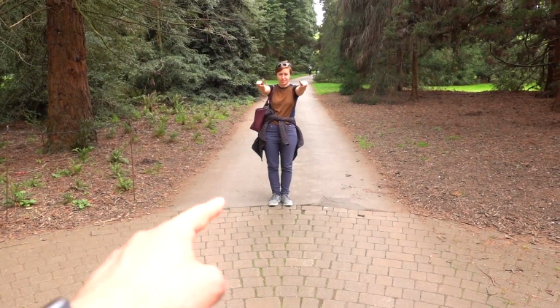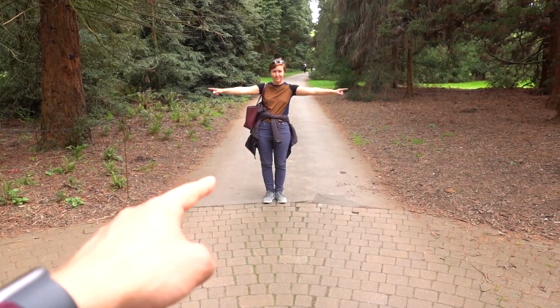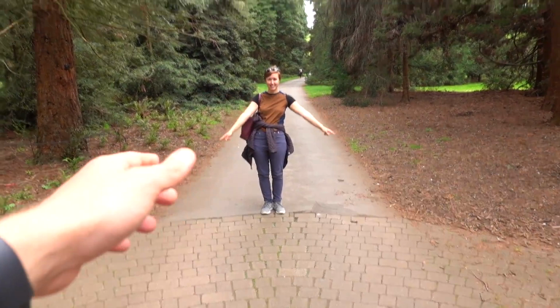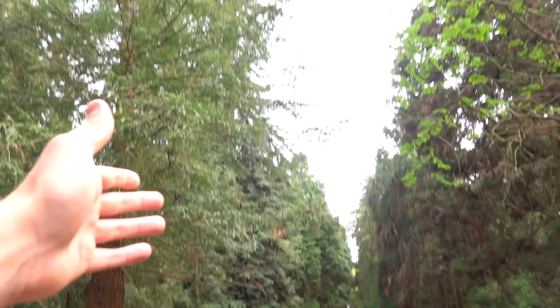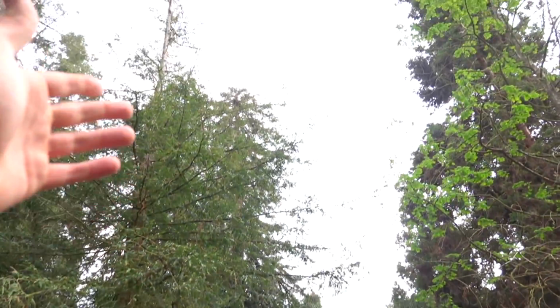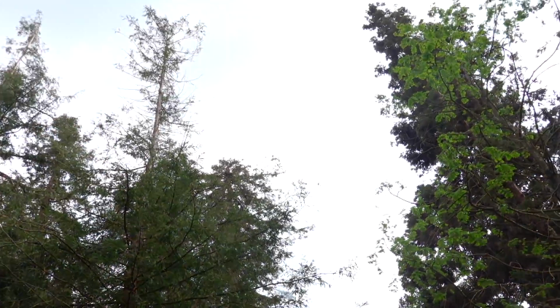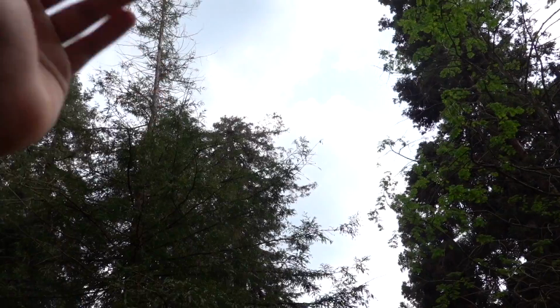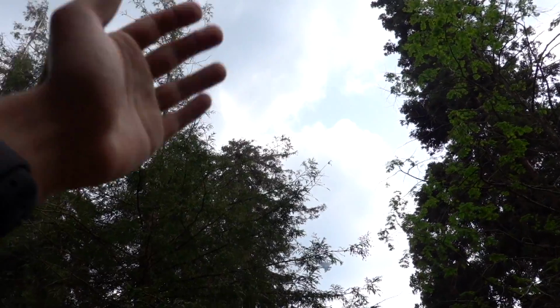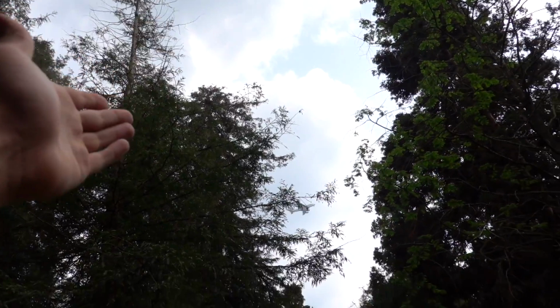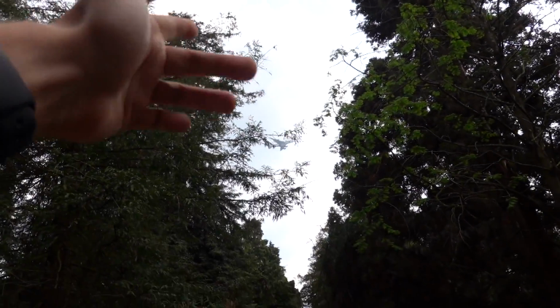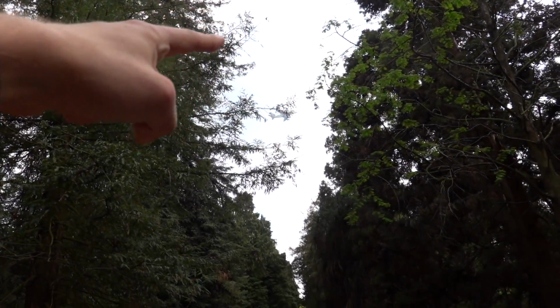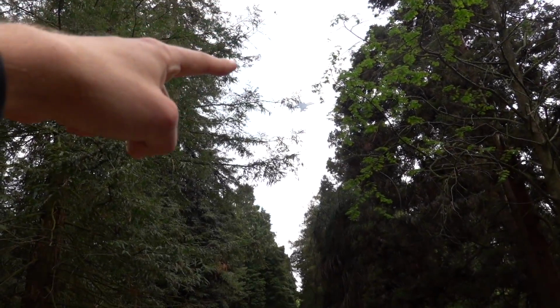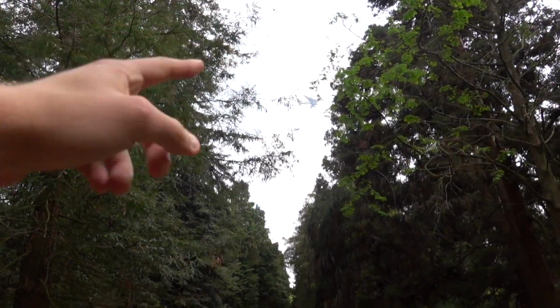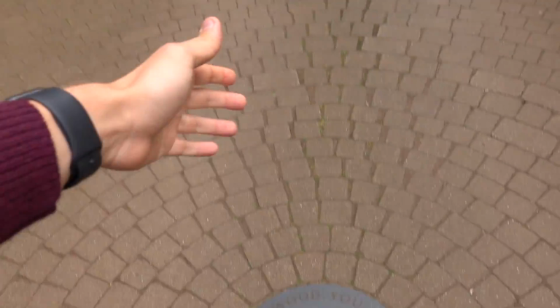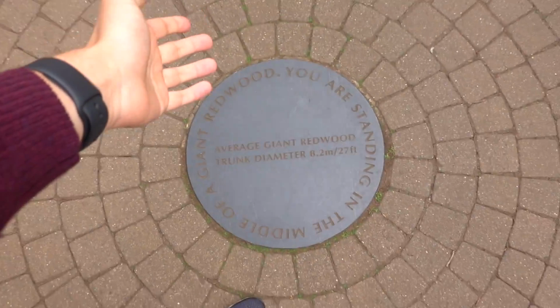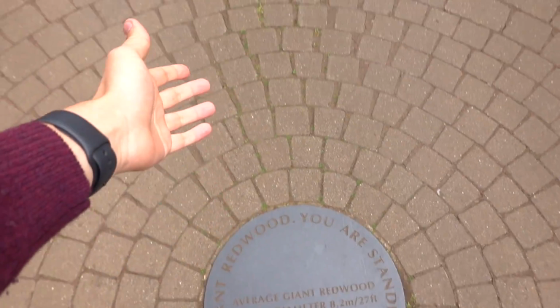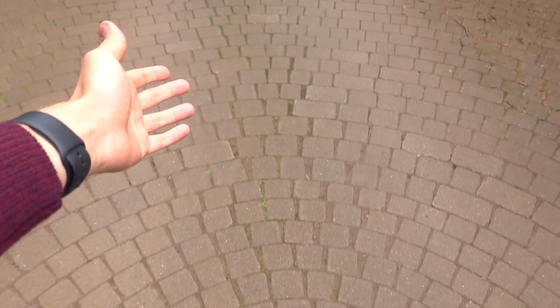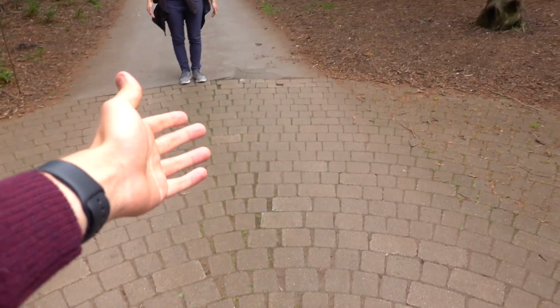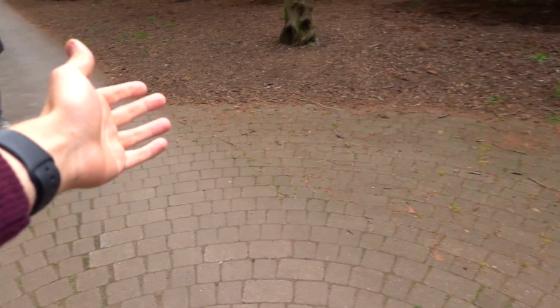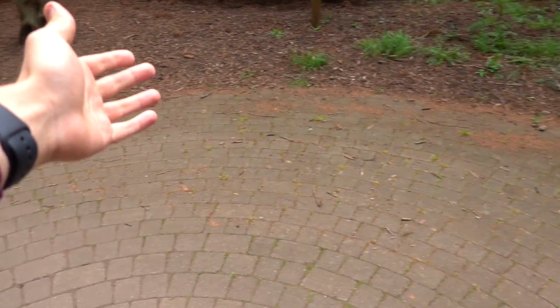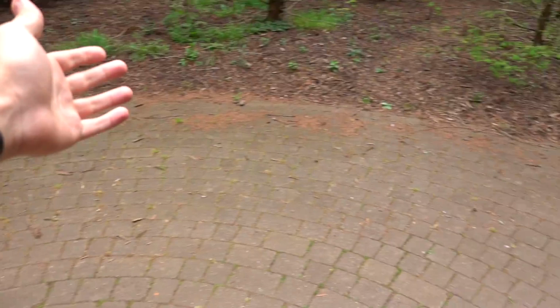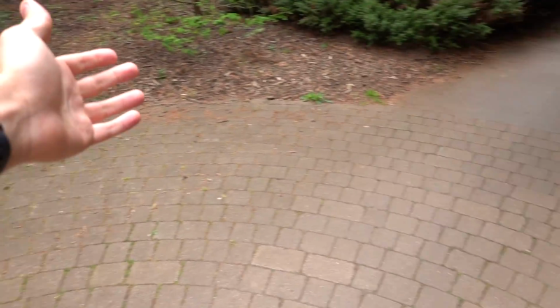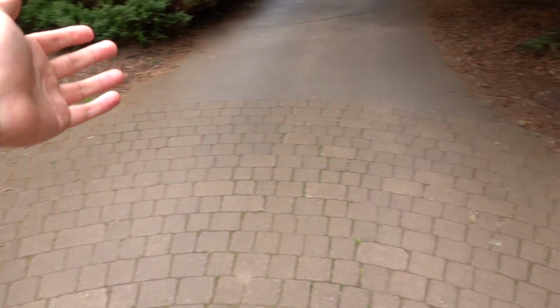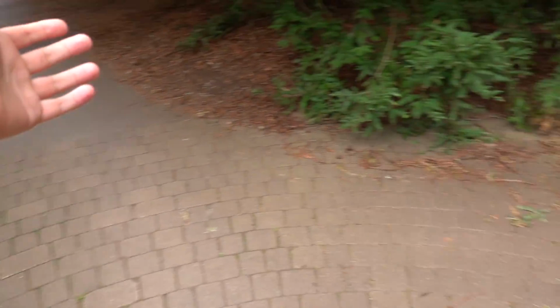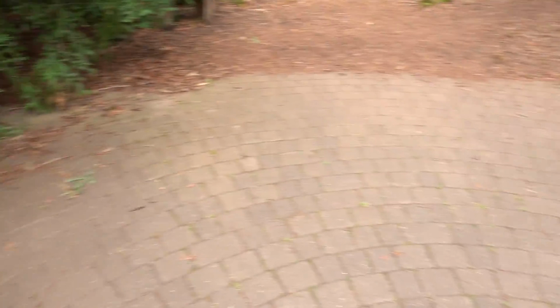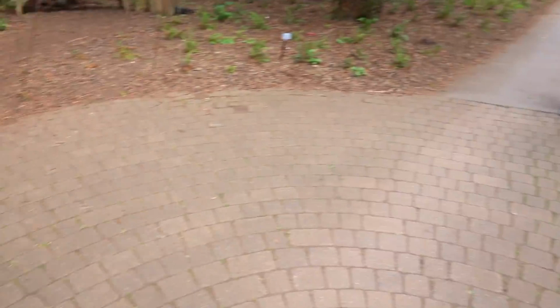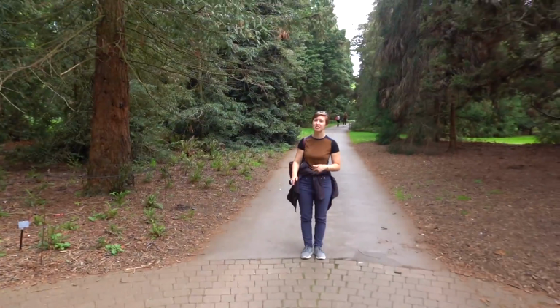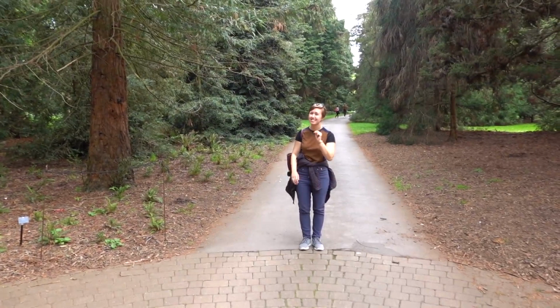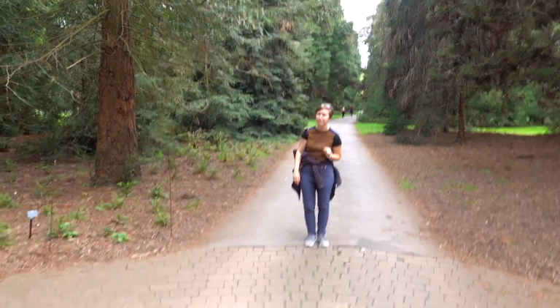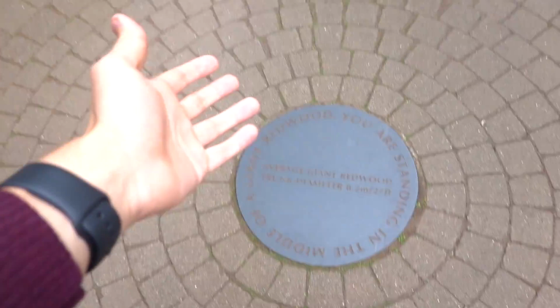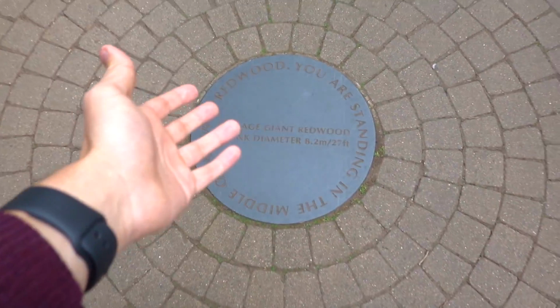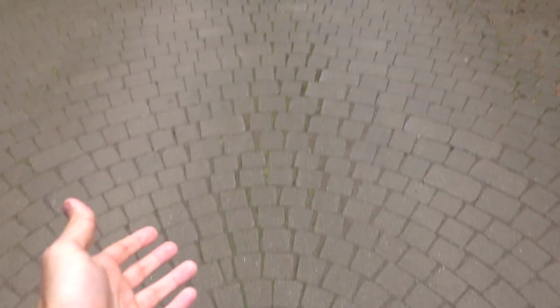We are standing in the middle of a giant redwood. I'm on the edge. As you can hear, there's another plane right there. But we're at the edge of a huge redwood — look at this guy. This is an average redwood.